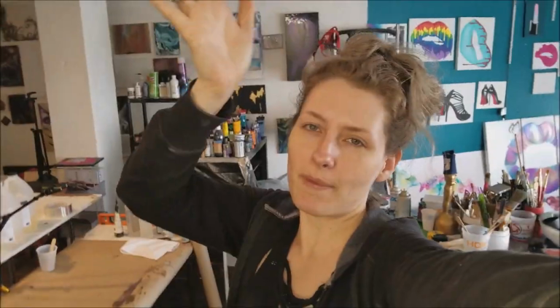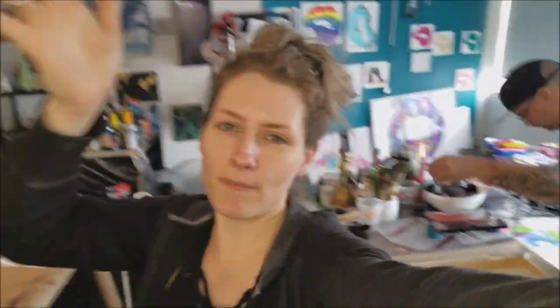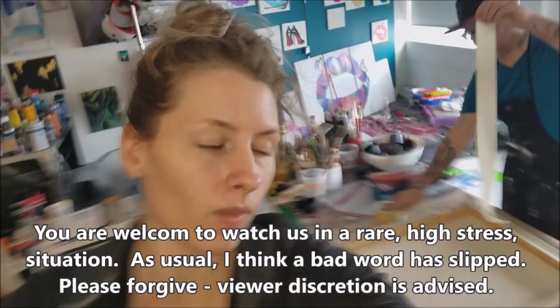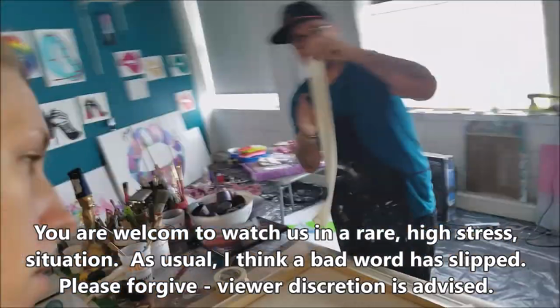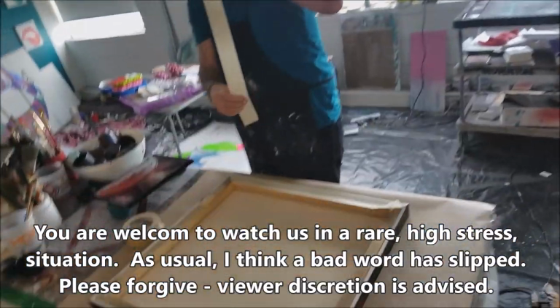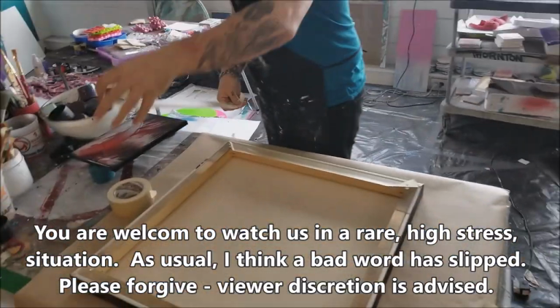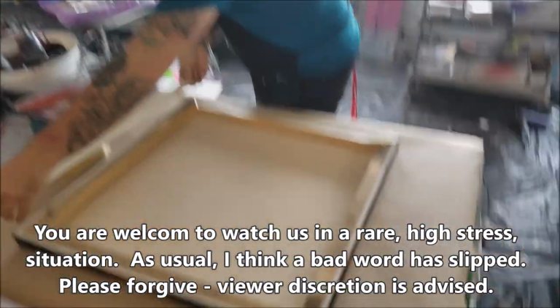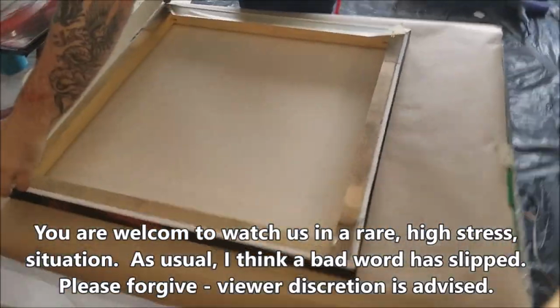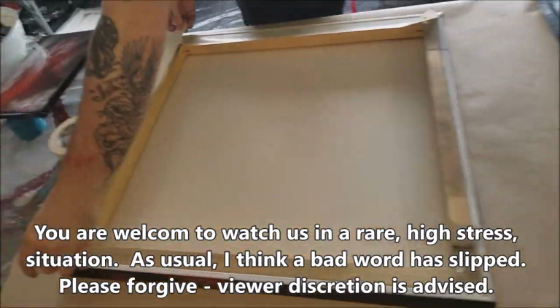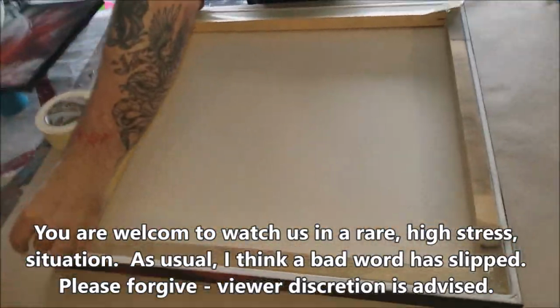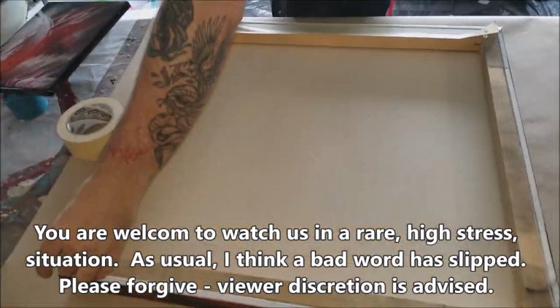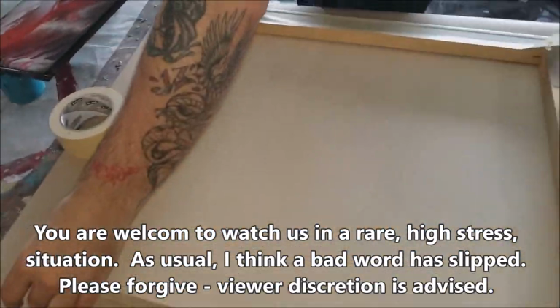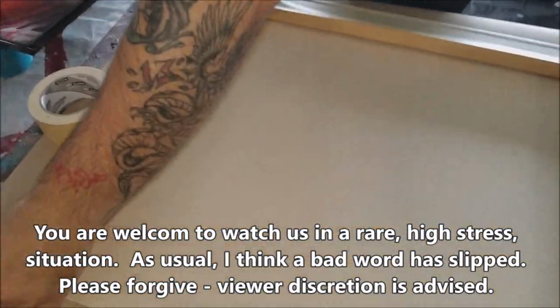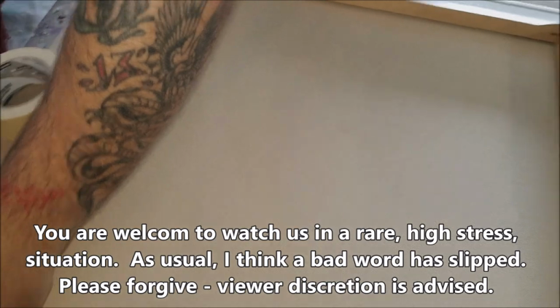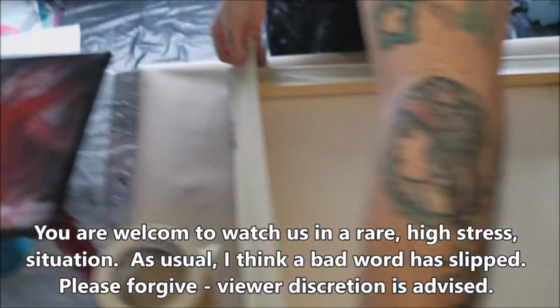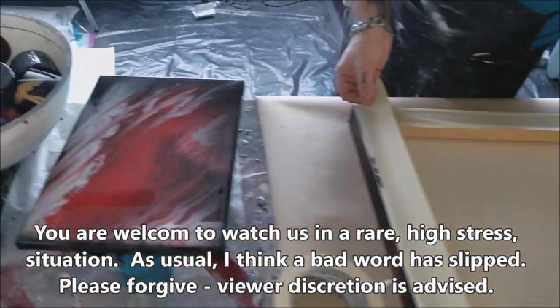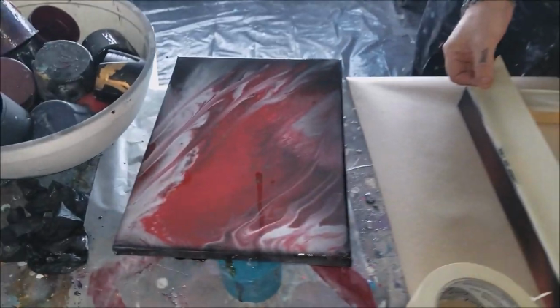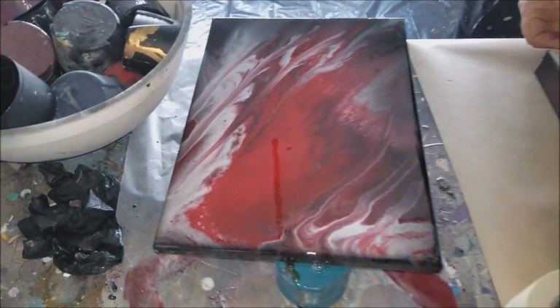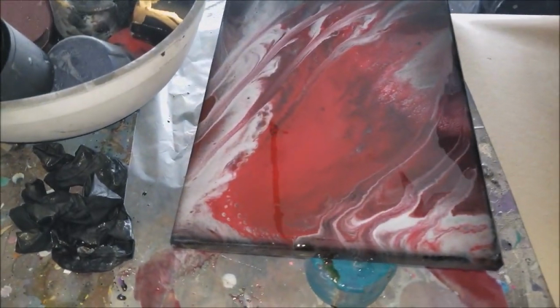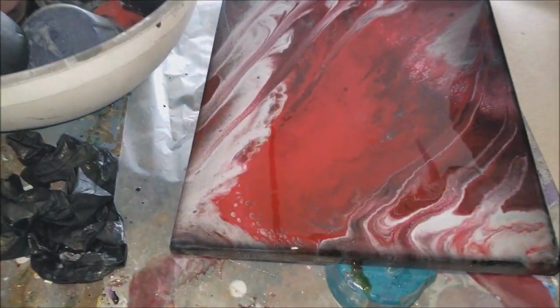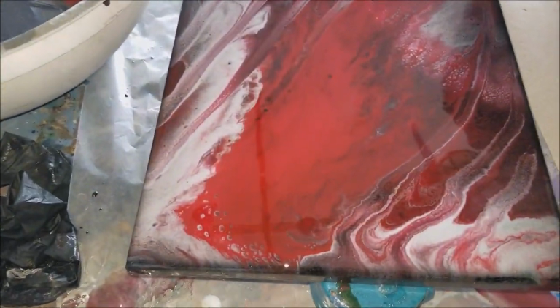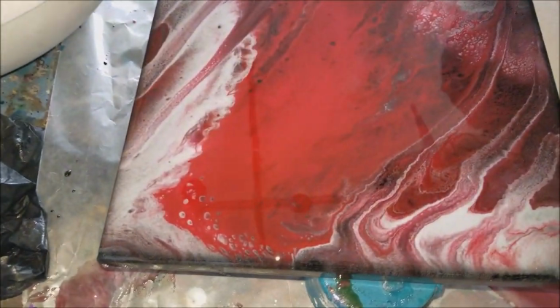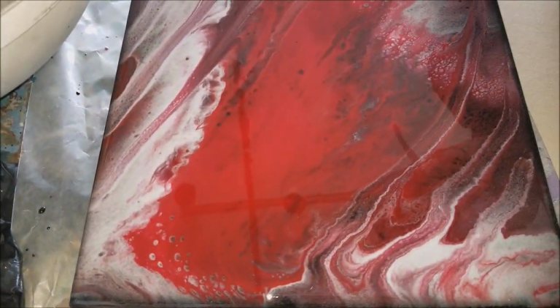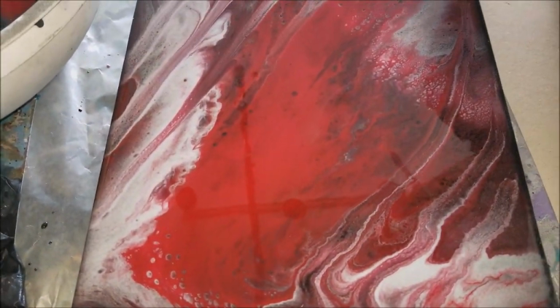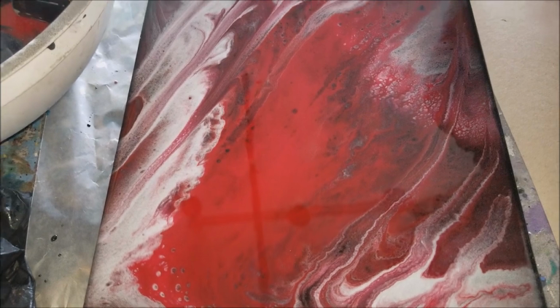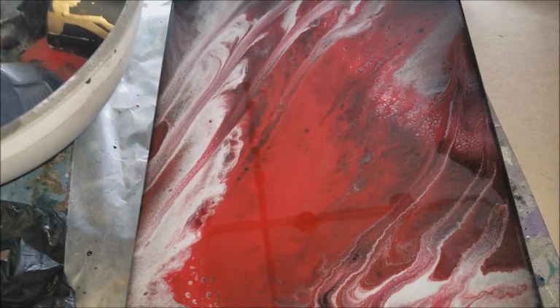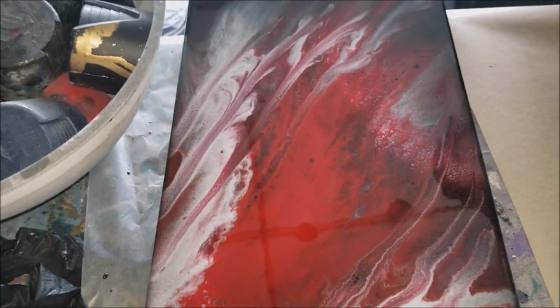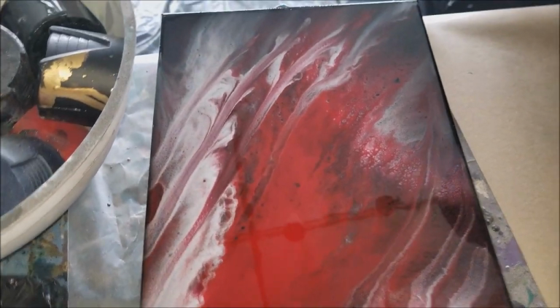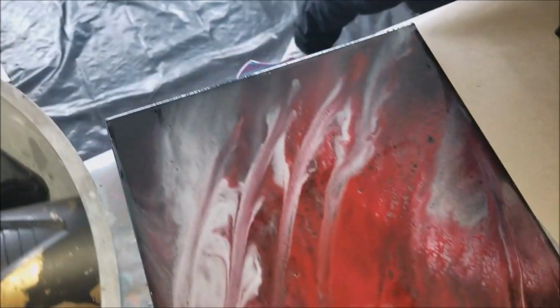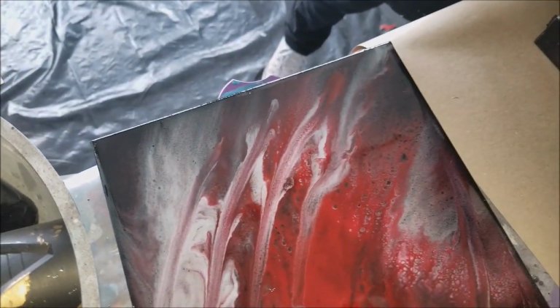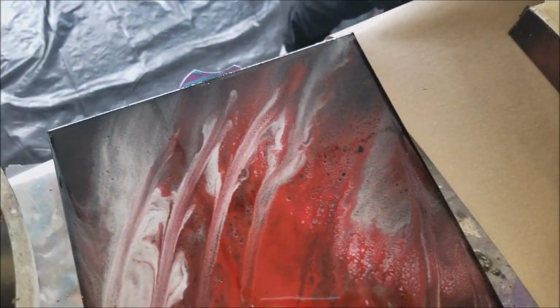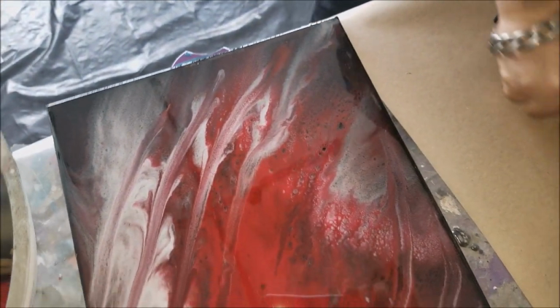Back in the studio. A client of ours wanted a resin red, black, and white piece.